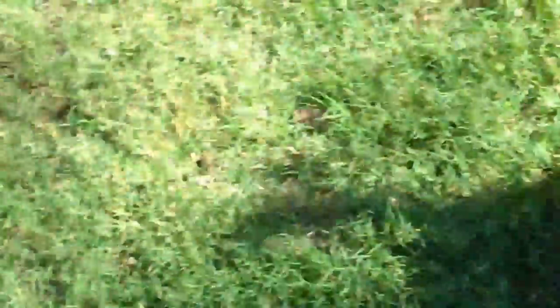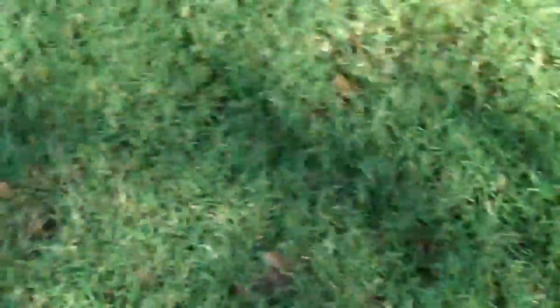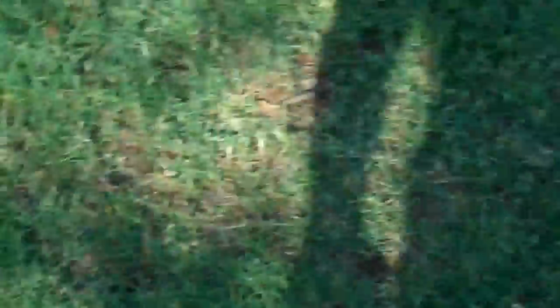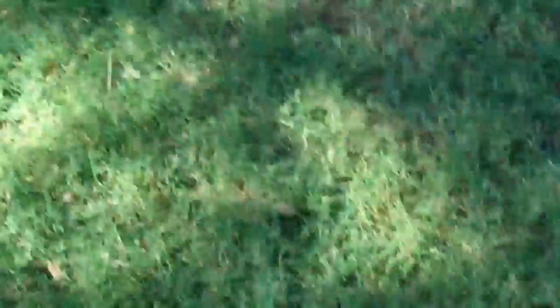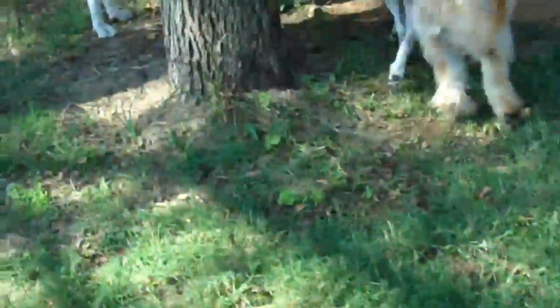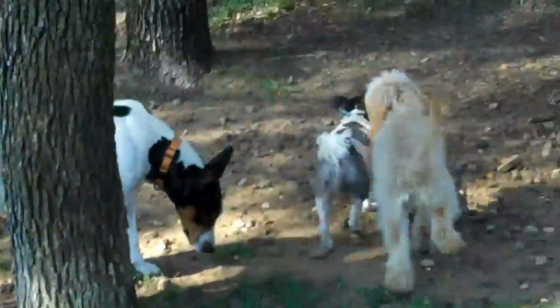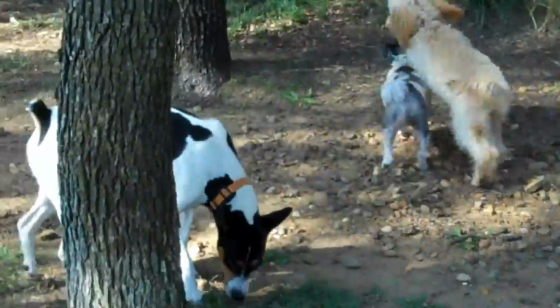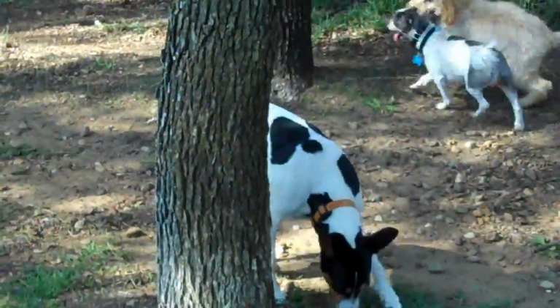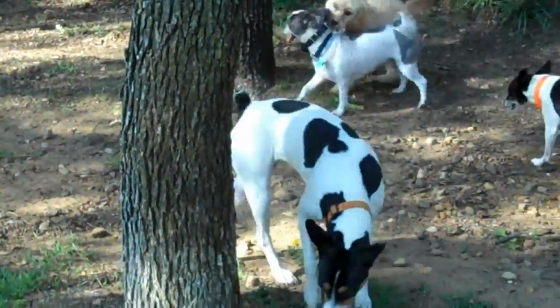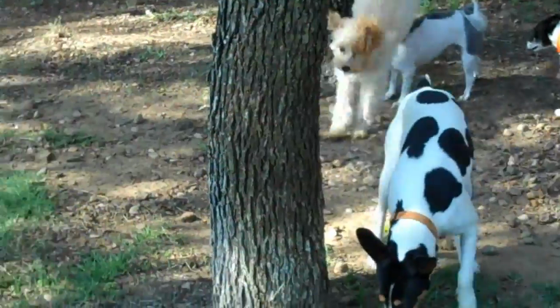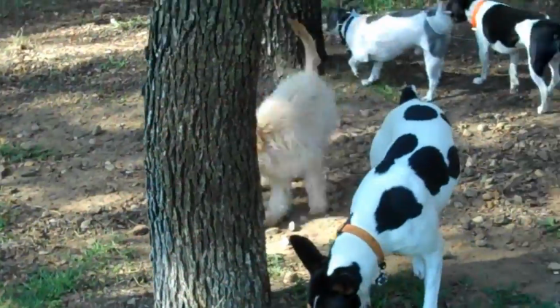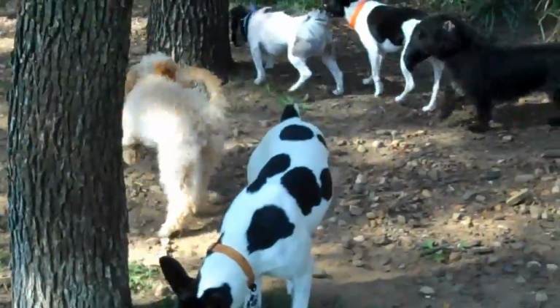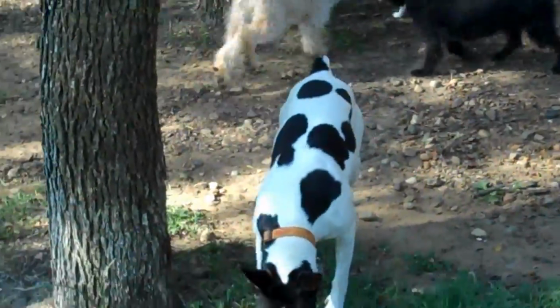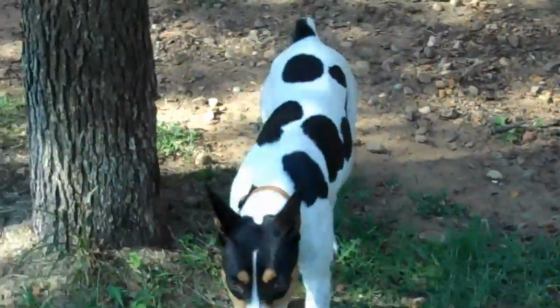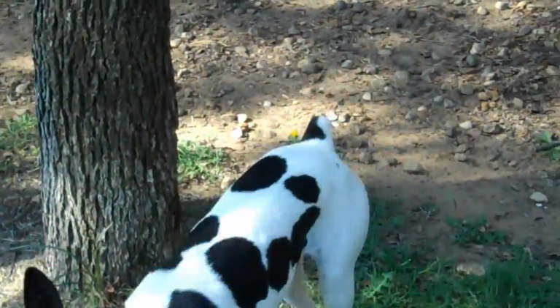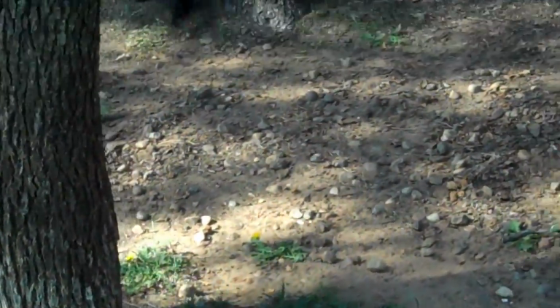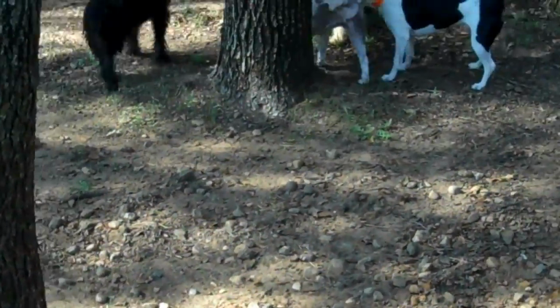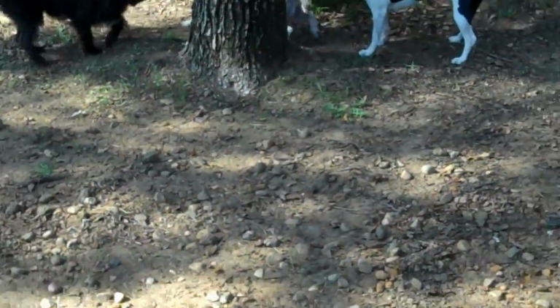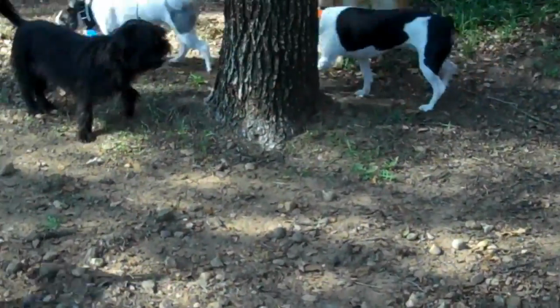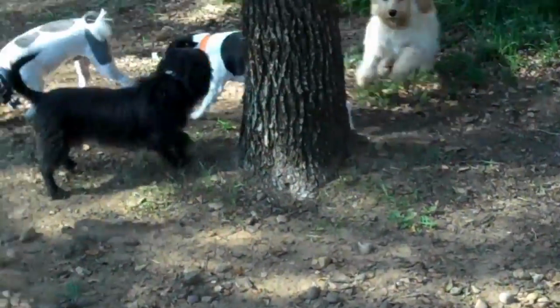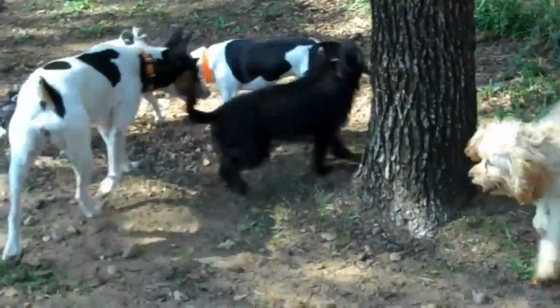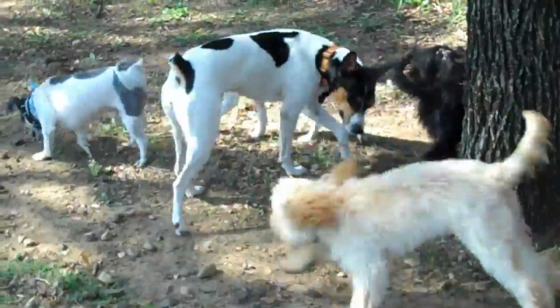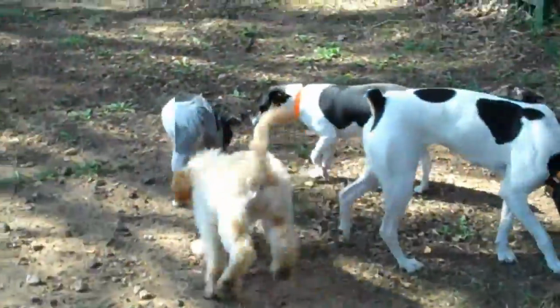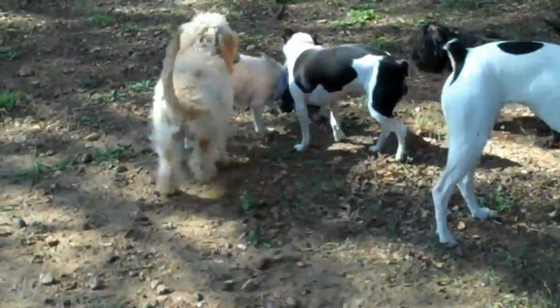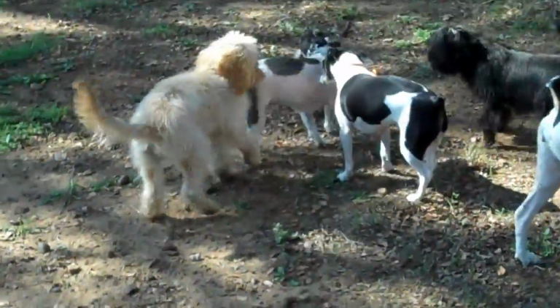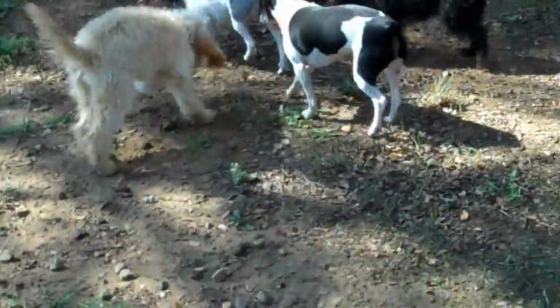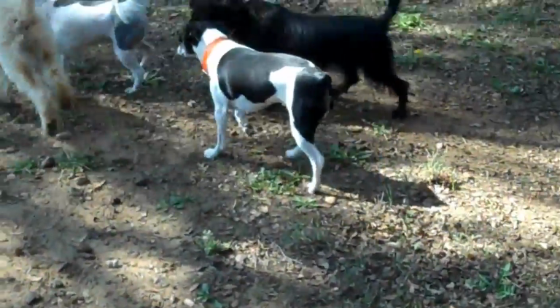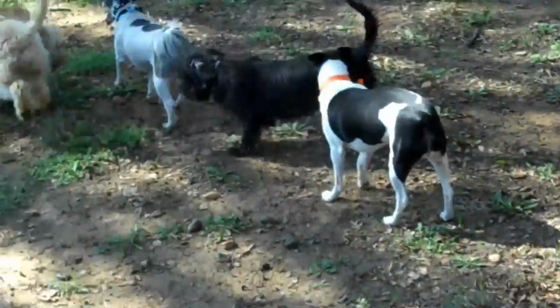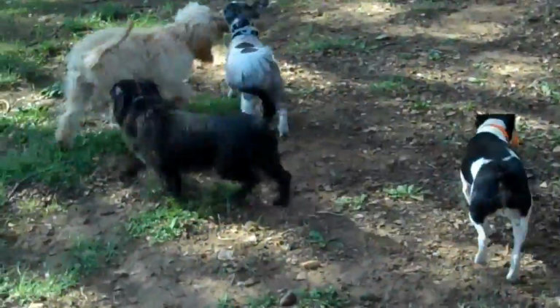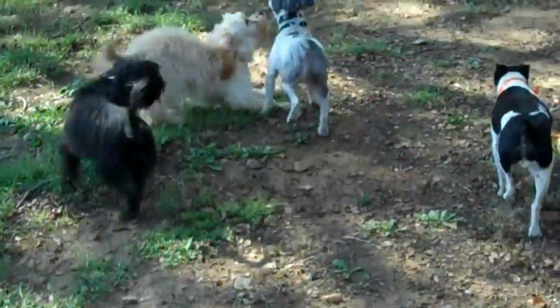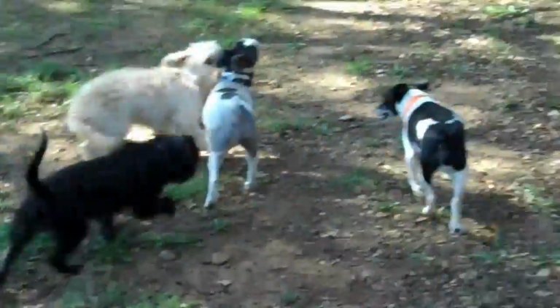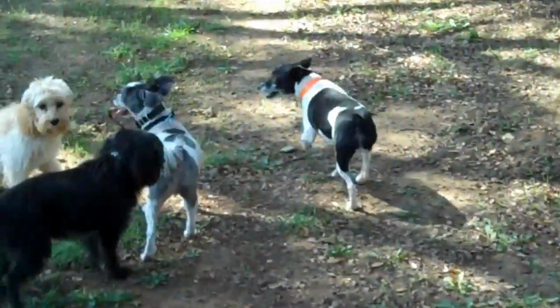The more different dogs can interact with, the better we see socialization skills. Cookie's a grumbler — she's the oldest dog in this group and she'll correct them without a whole lot of compunction.